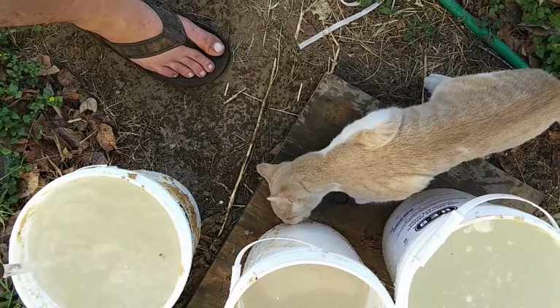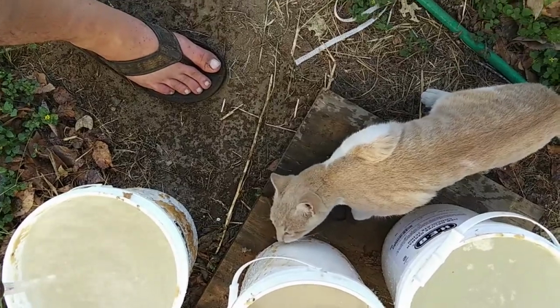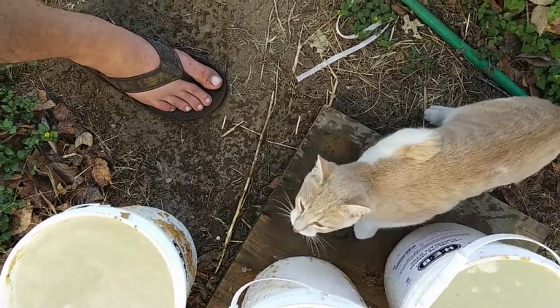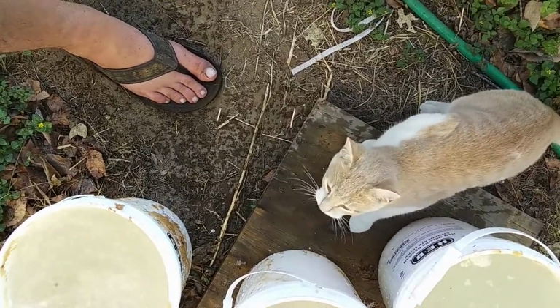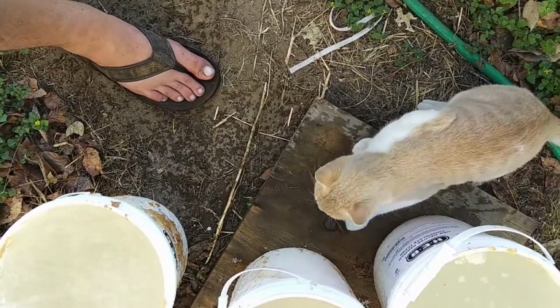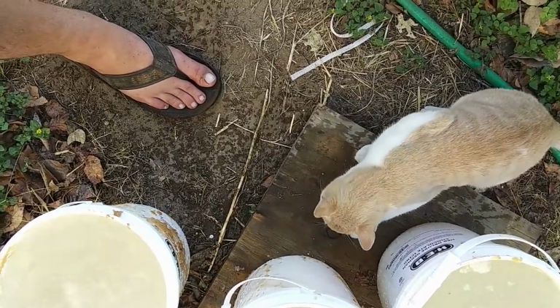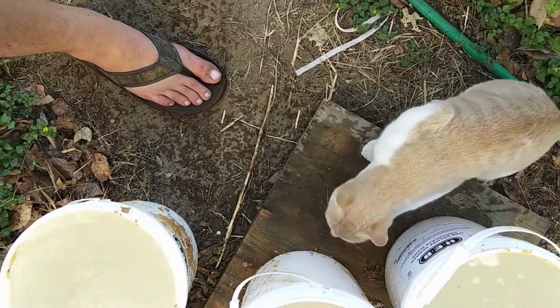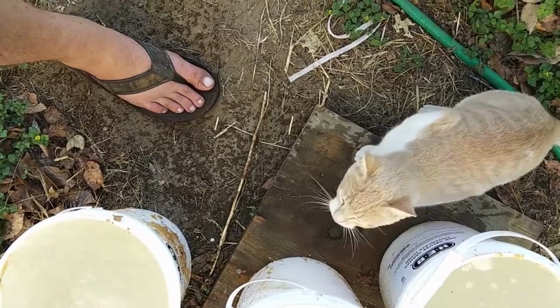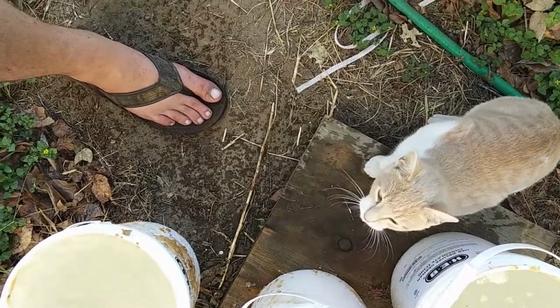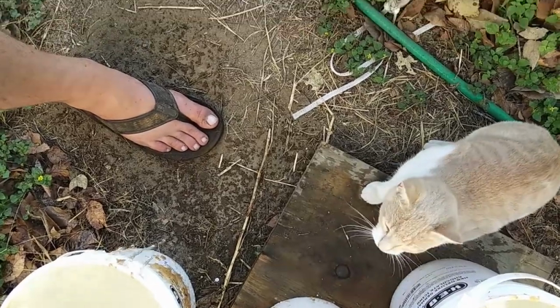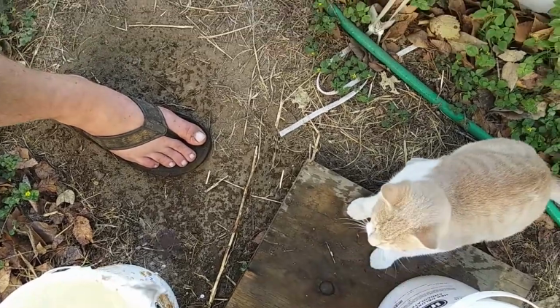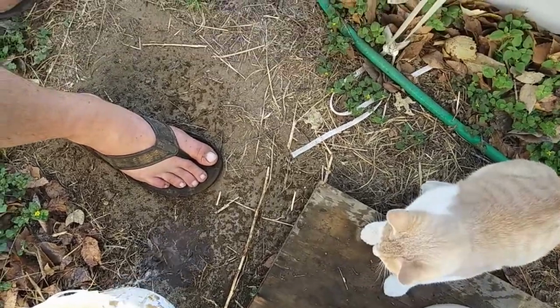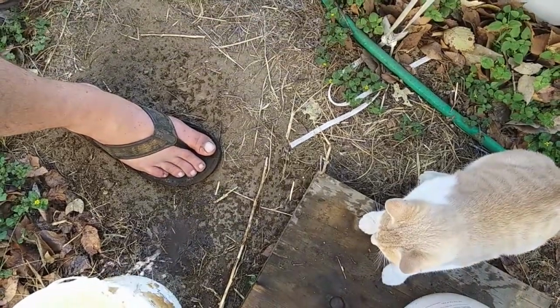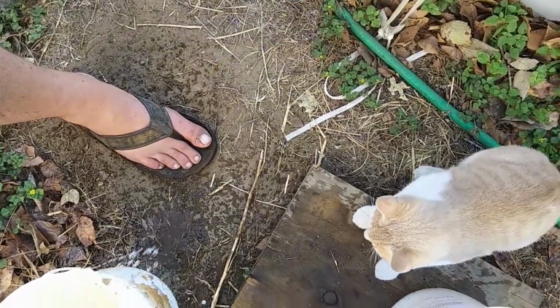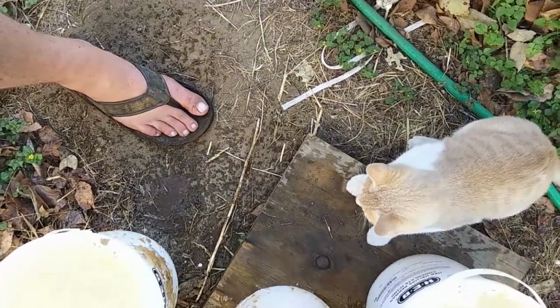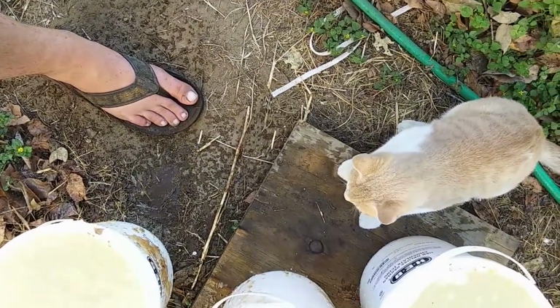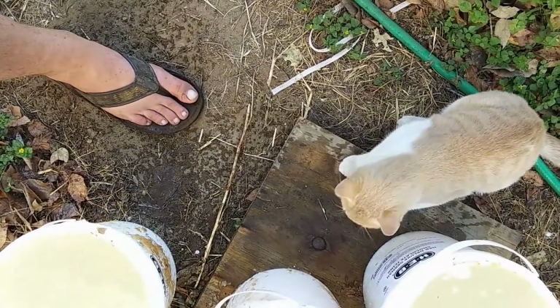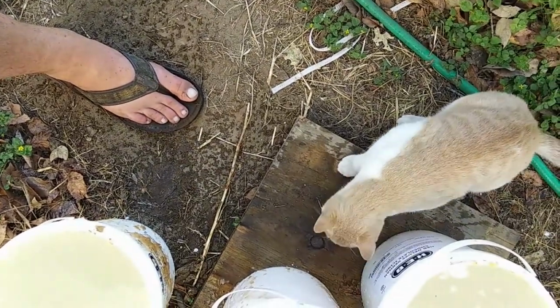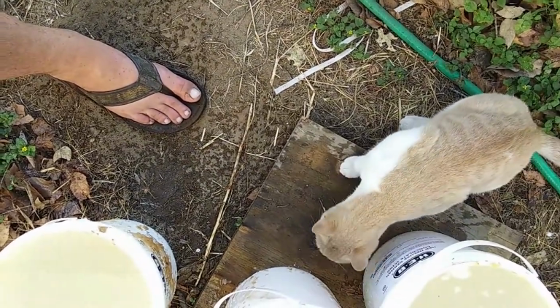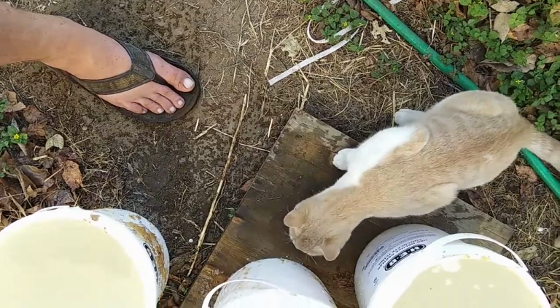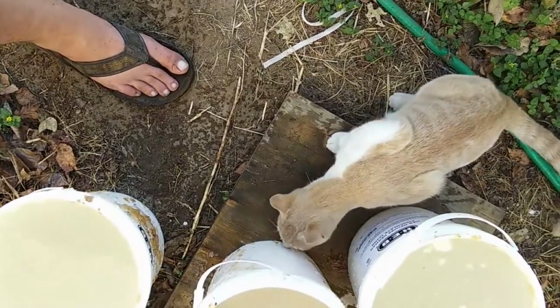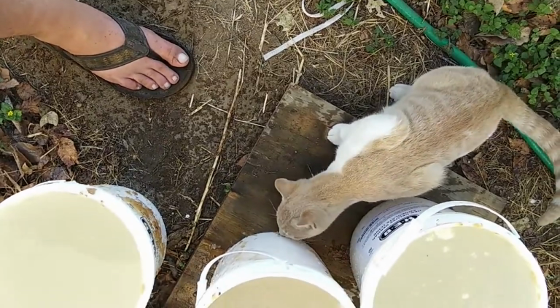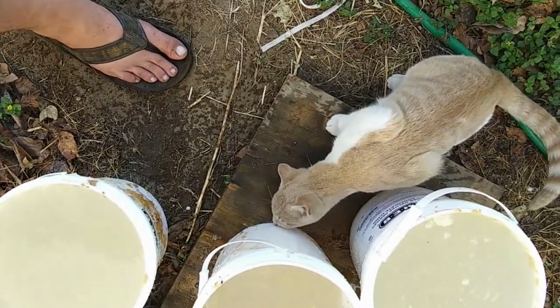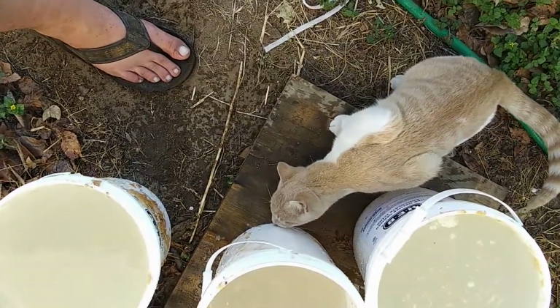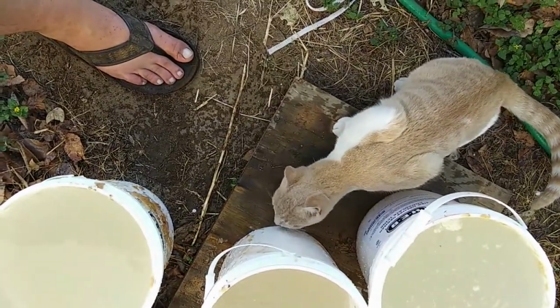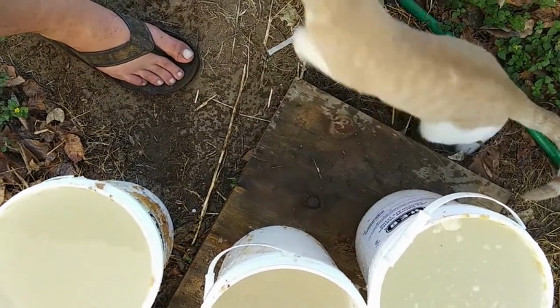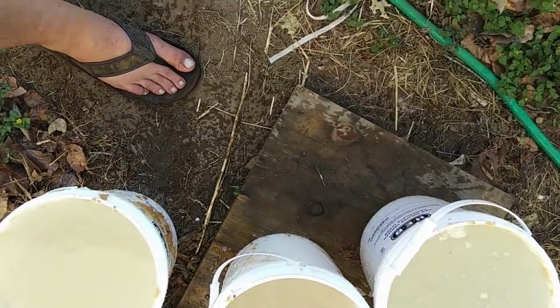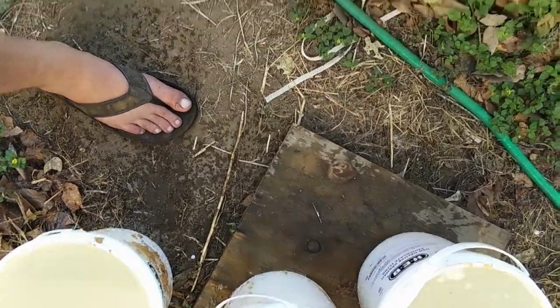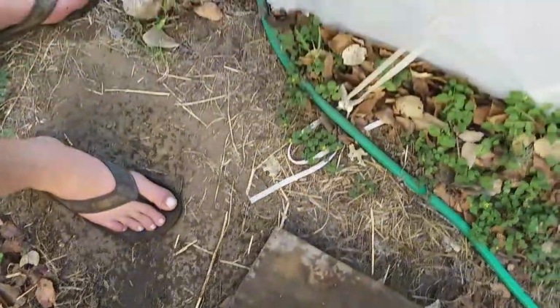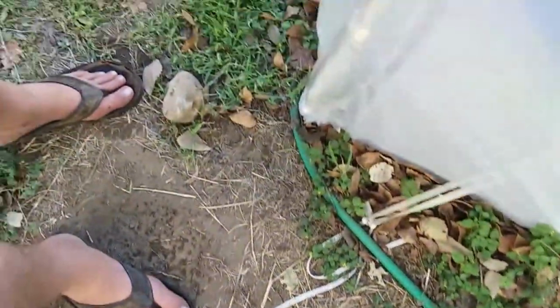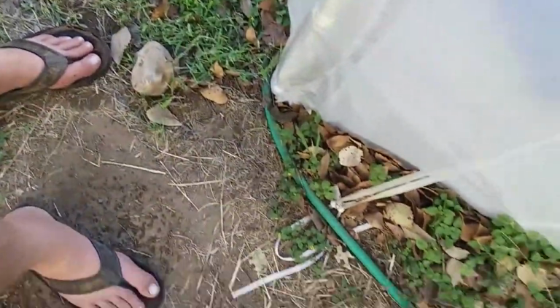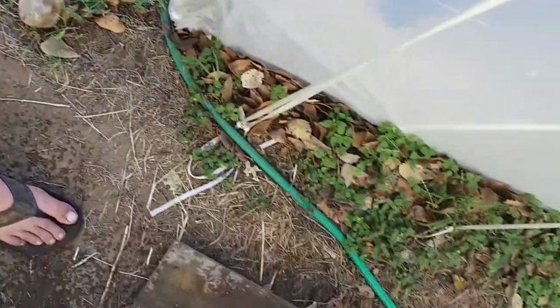Cats will literally eat anything — it's licking the frosting off the side of the bucket. That is so crazy. That's called a water cat; you don't want that.